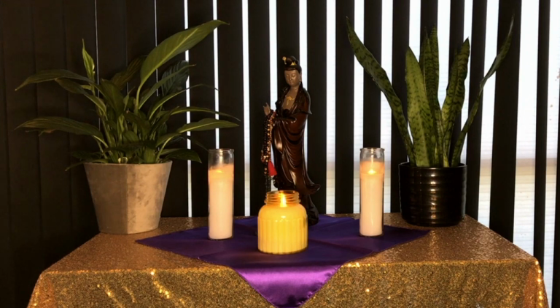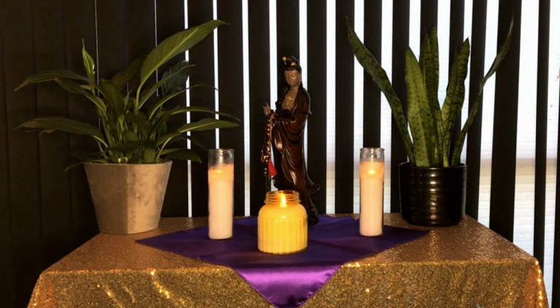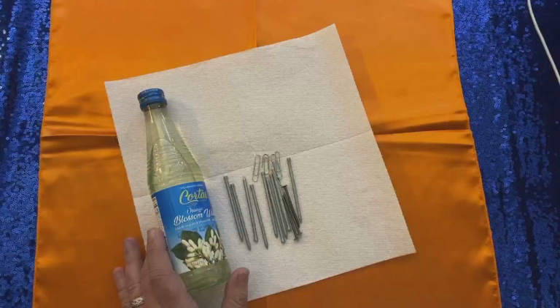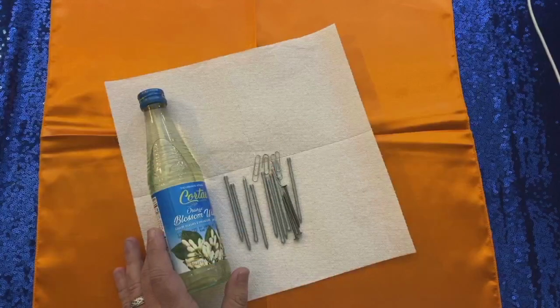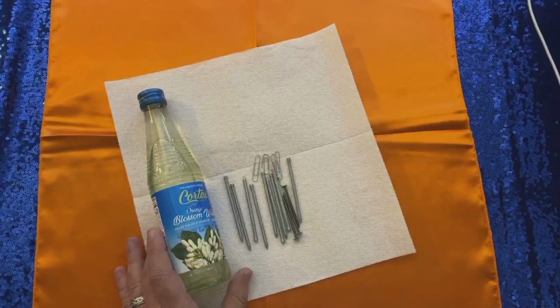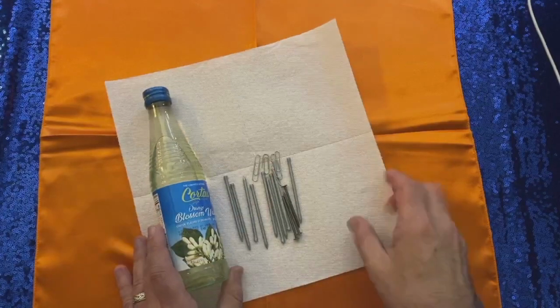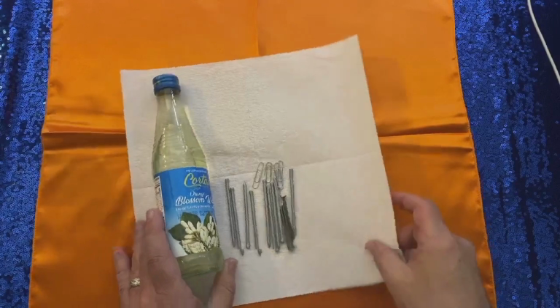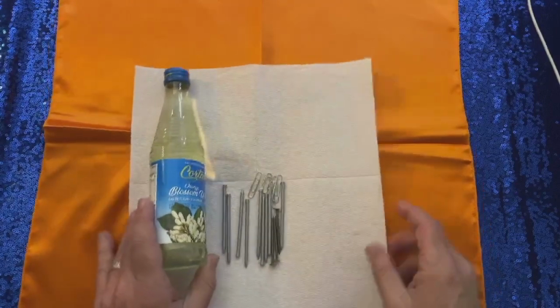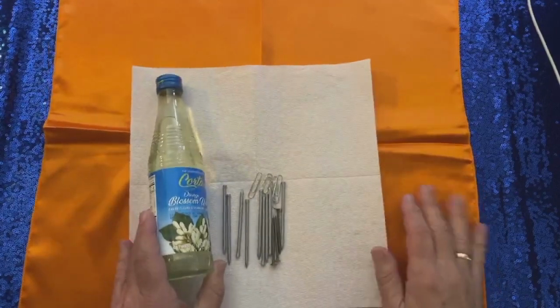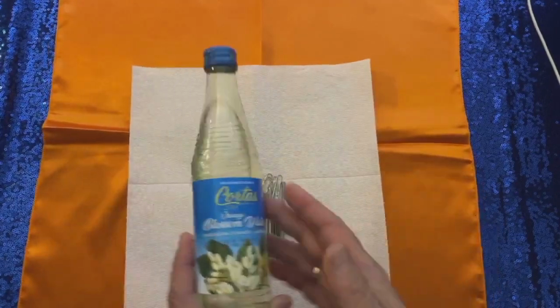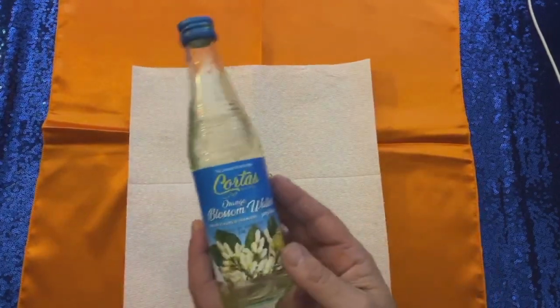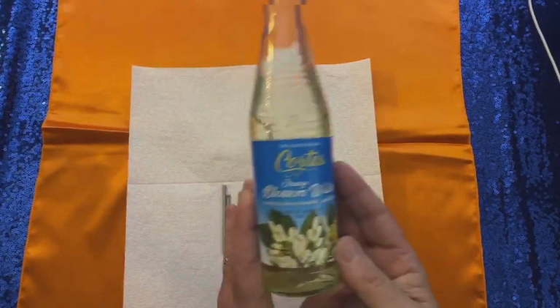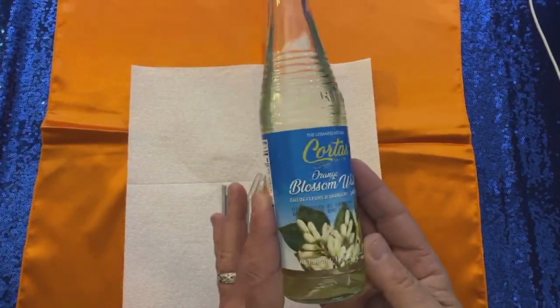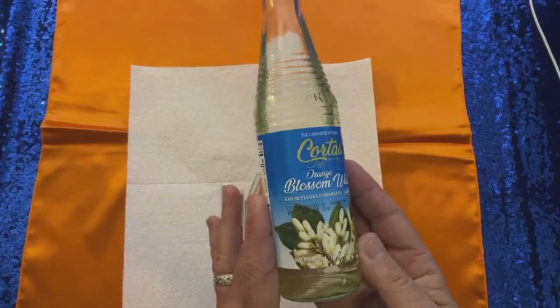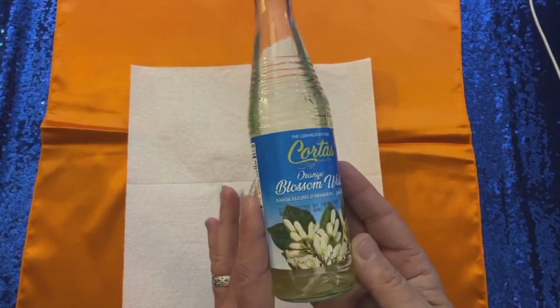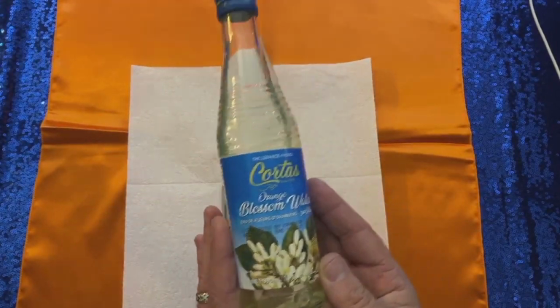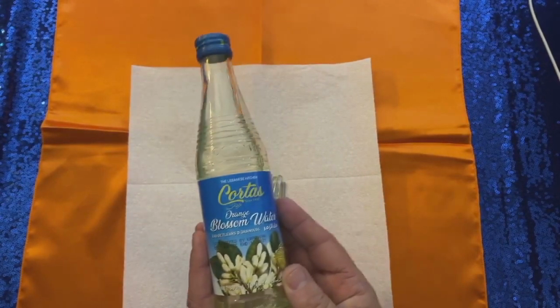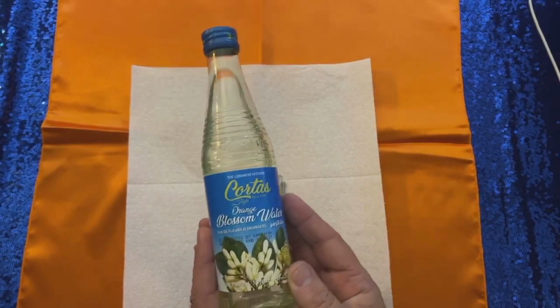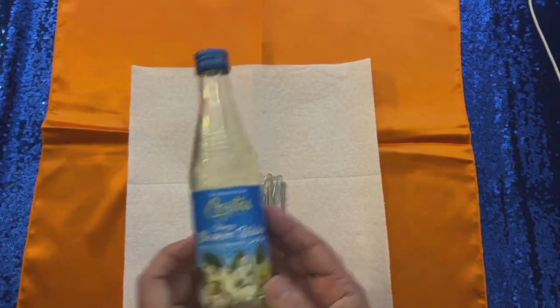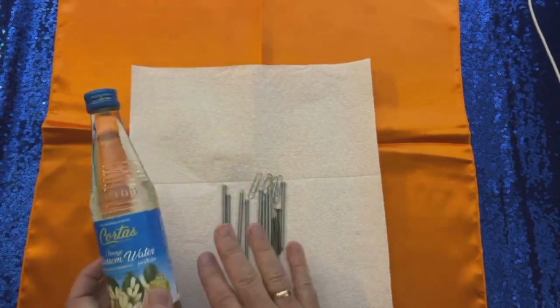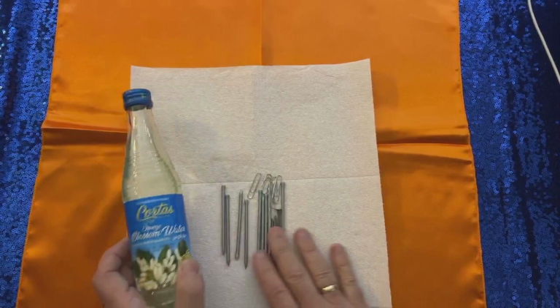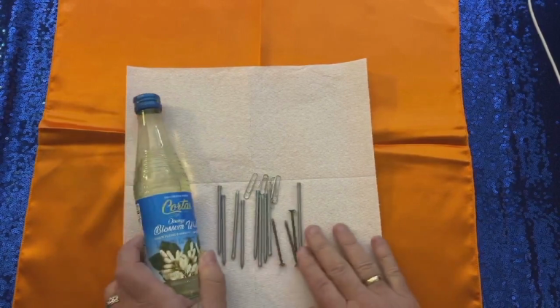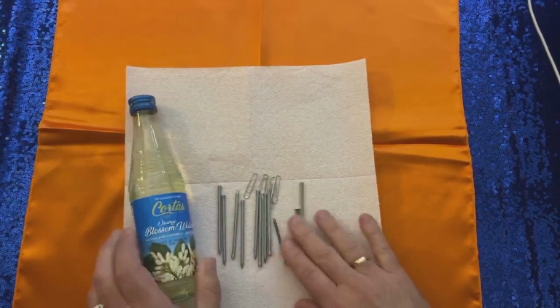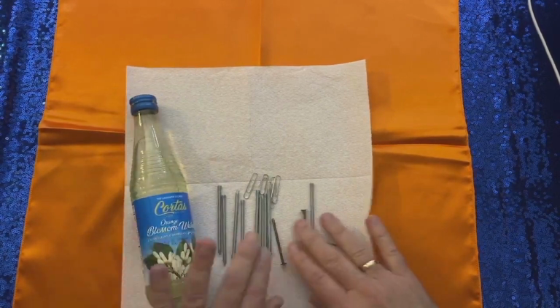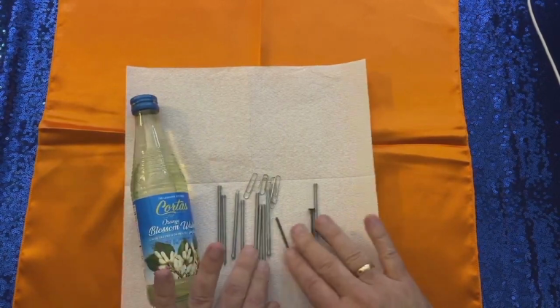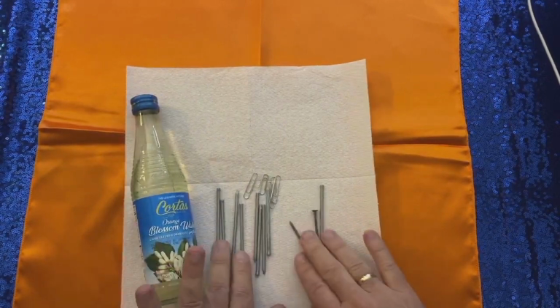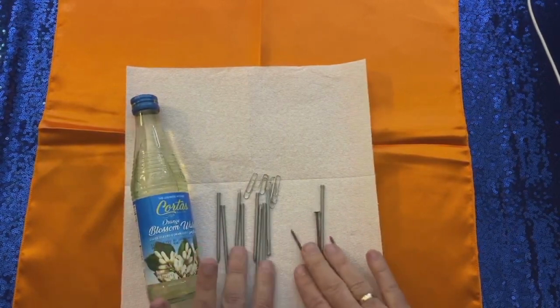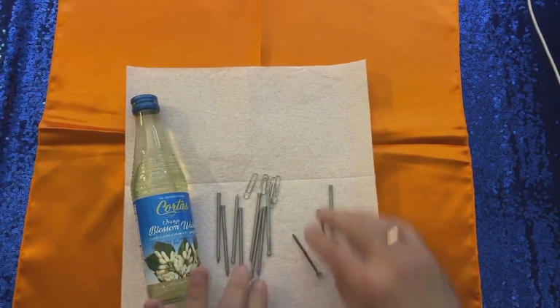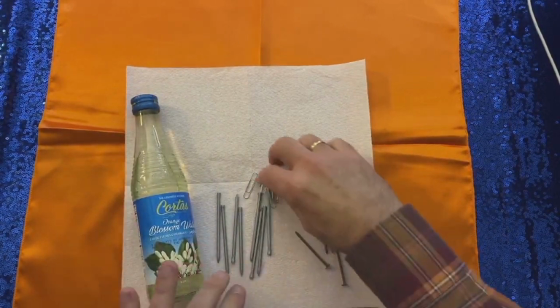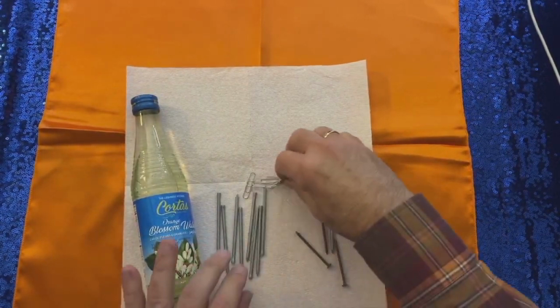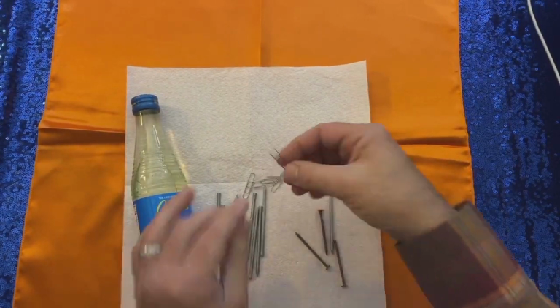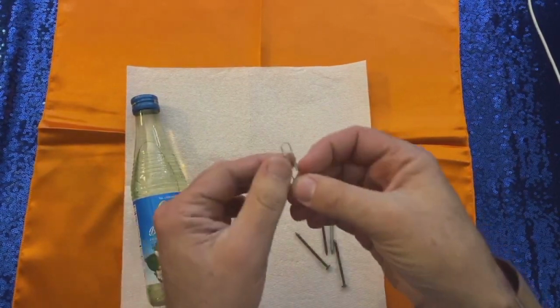All you need — the way I do it — is a bottle of orange blossom or orange flower water, some nails, various nails, and then some paper clips.